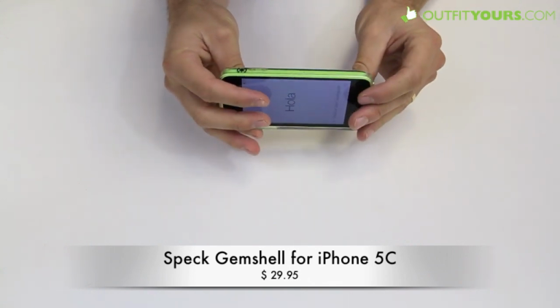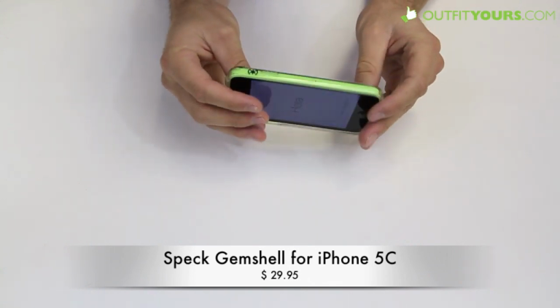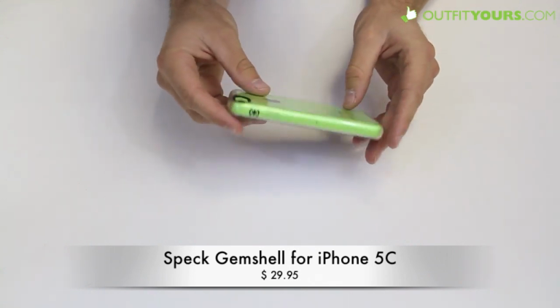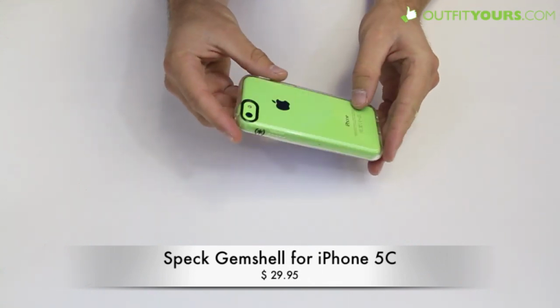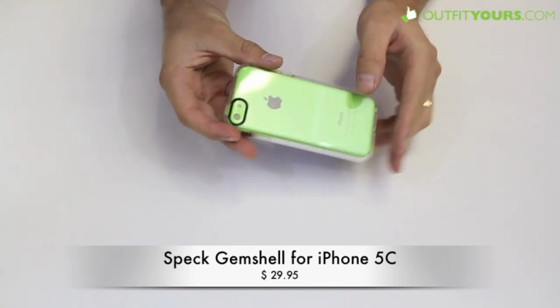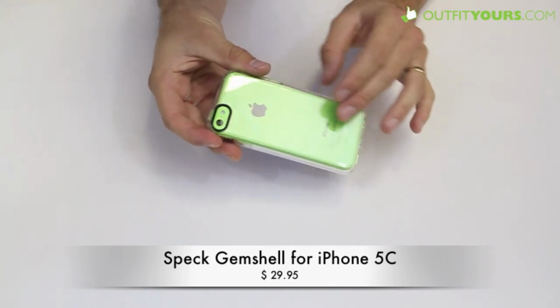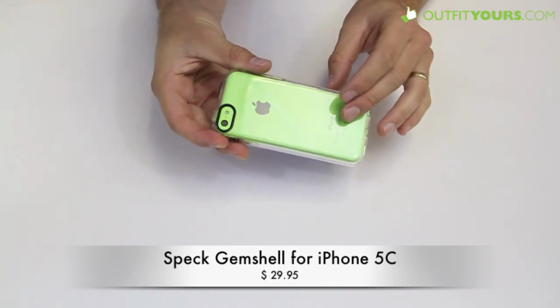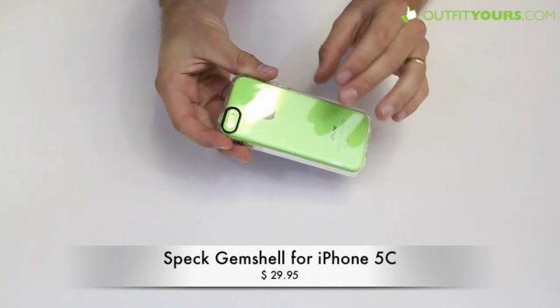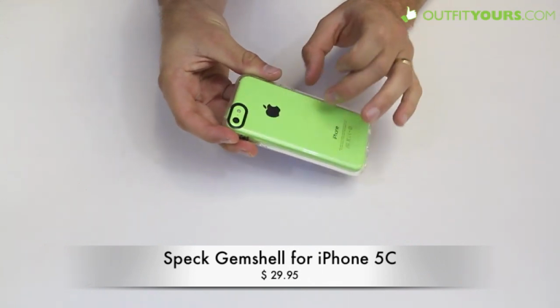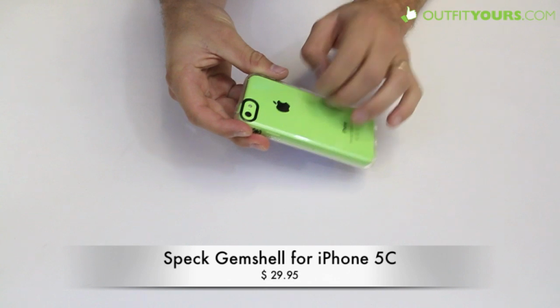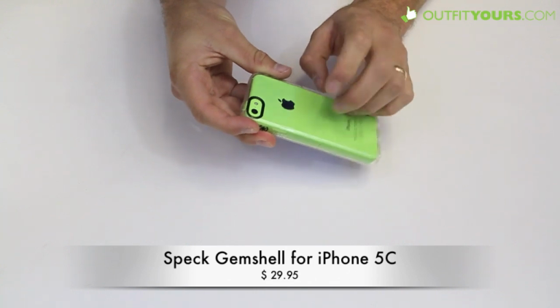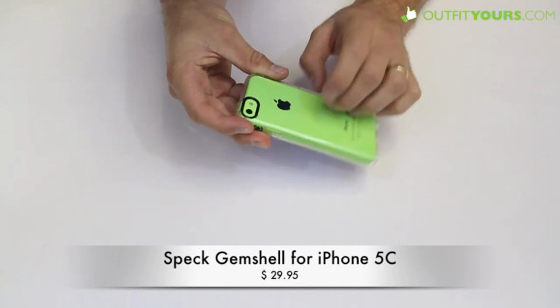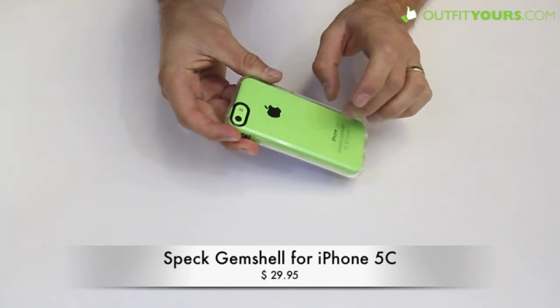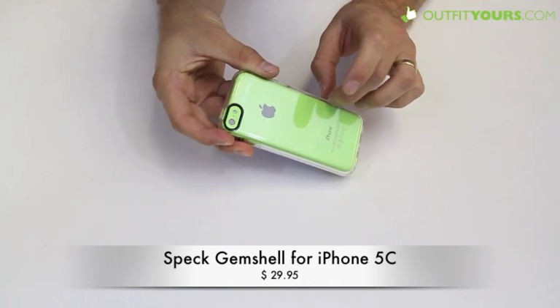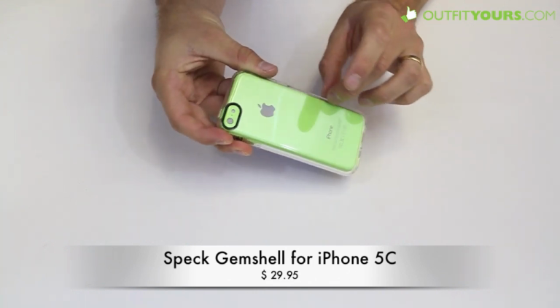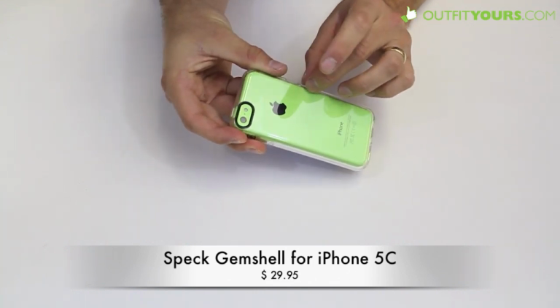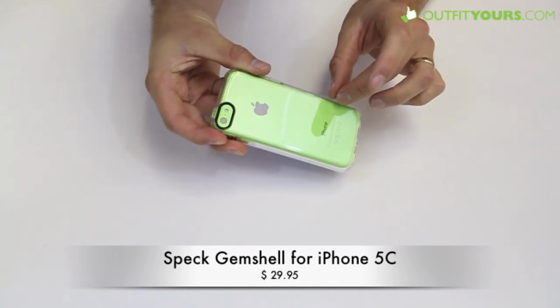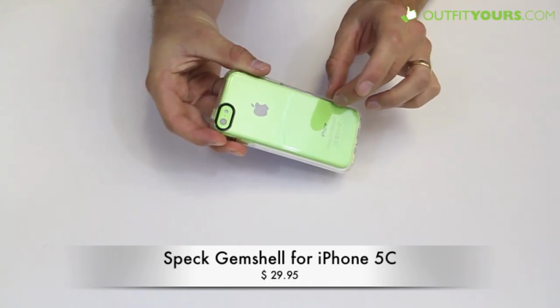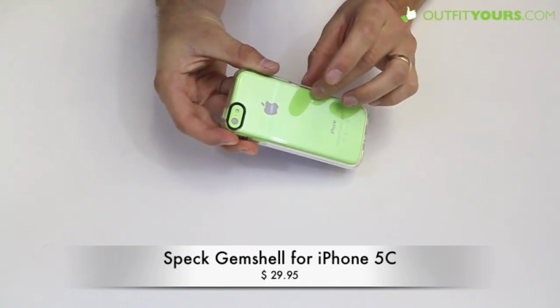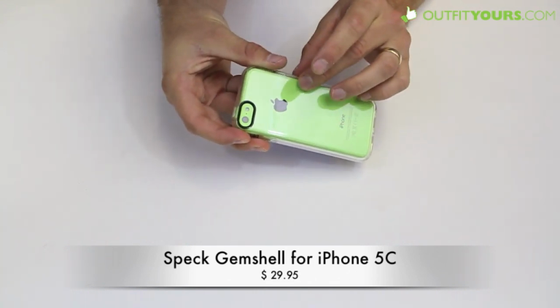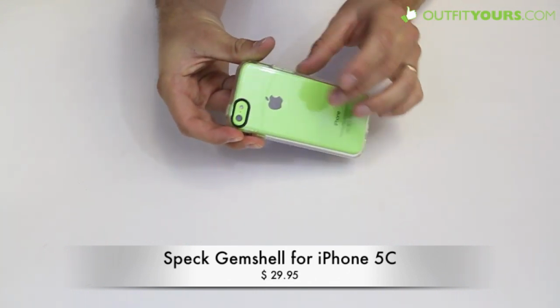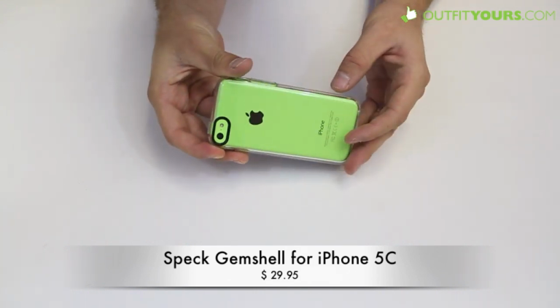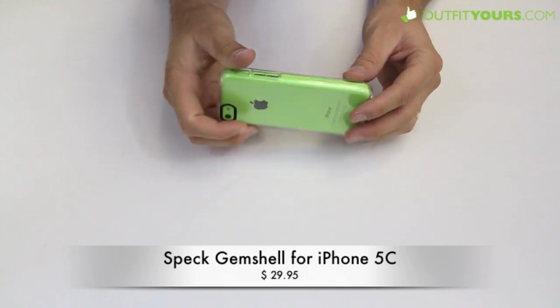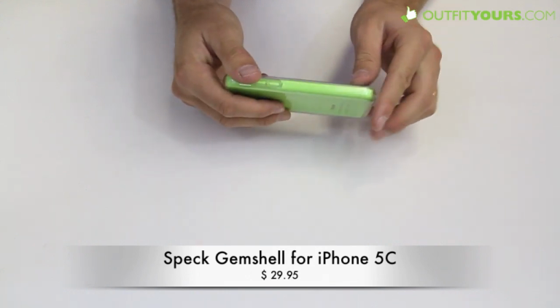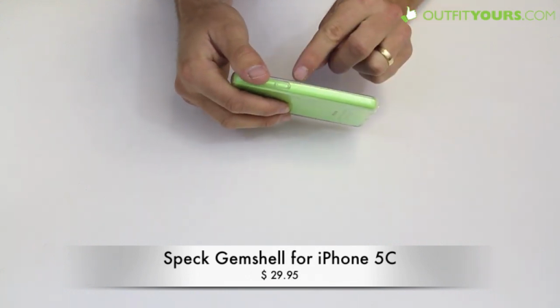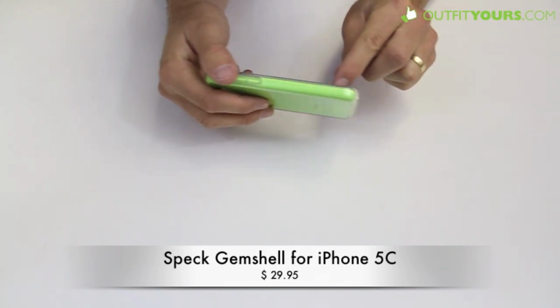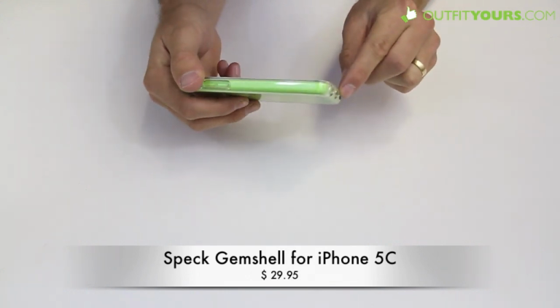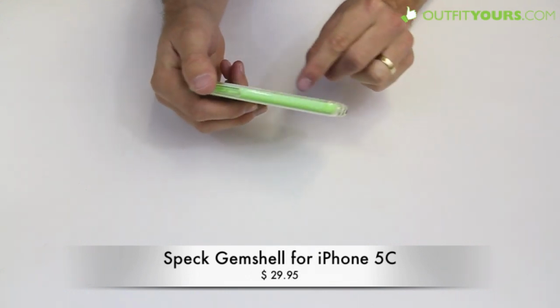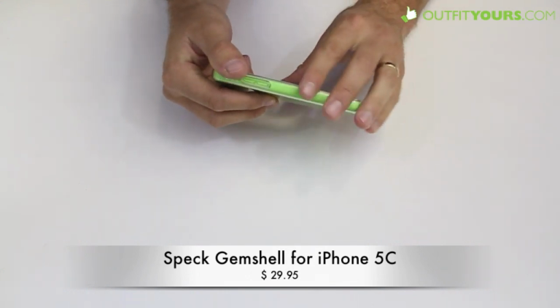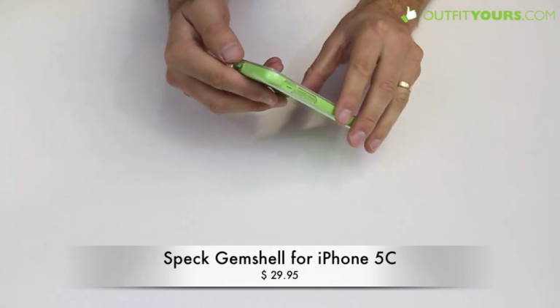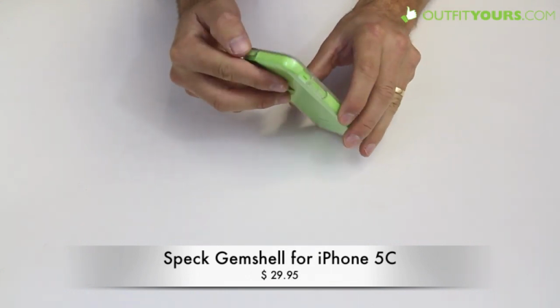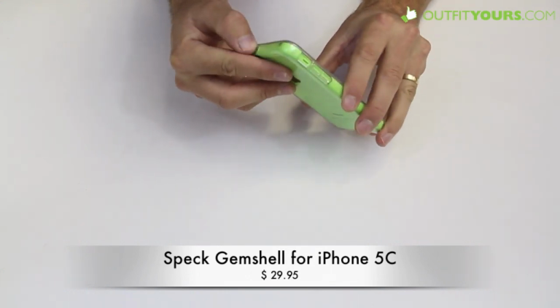The color comes through perfectly — this is completely clear. This is a nice material; the hard plastic is not going to discolor with time like some other cases out there, and the rubber along the edges holds up well too as far as coloring.